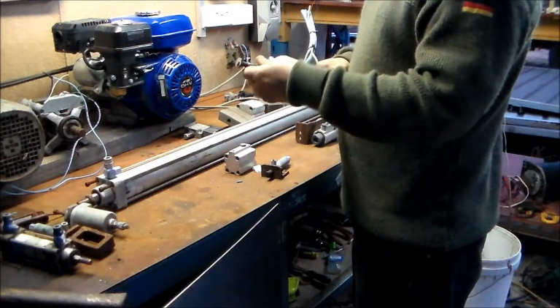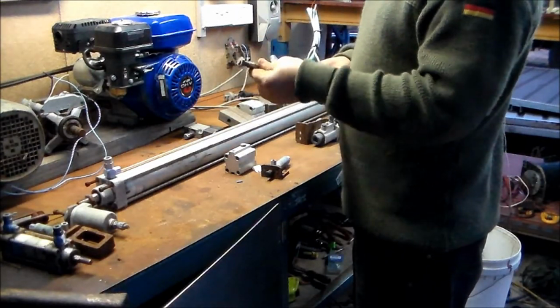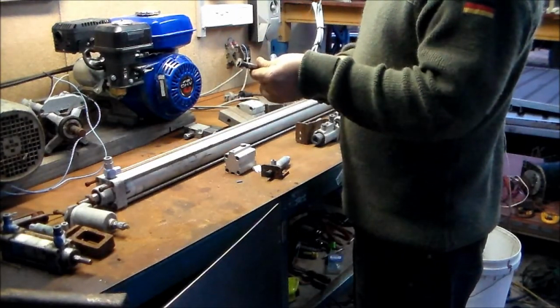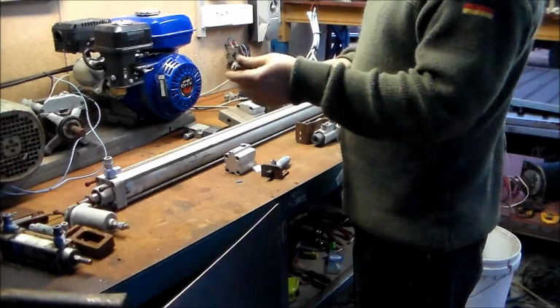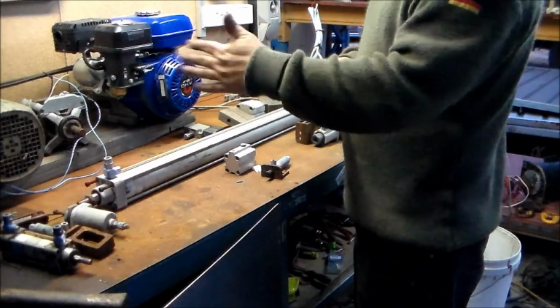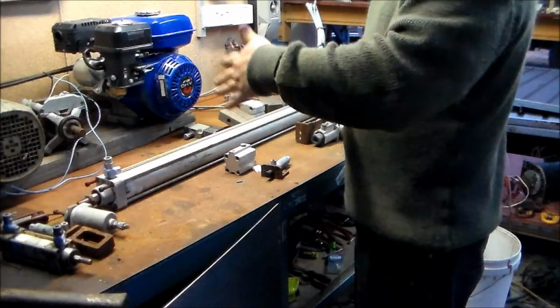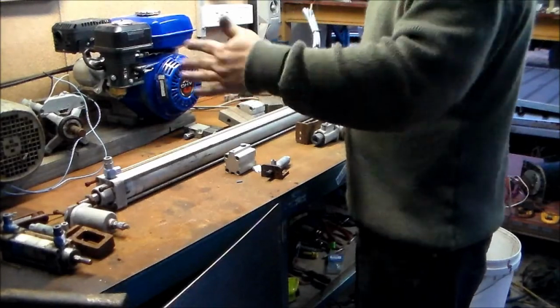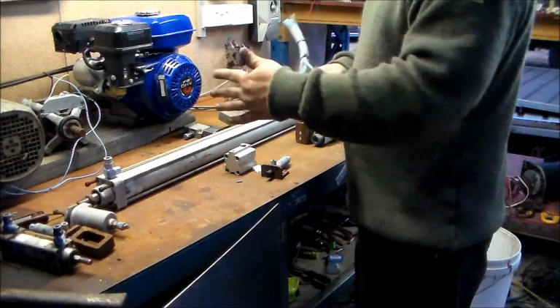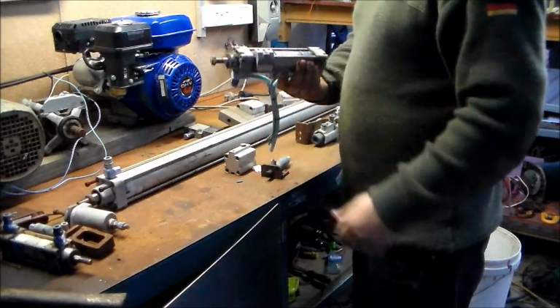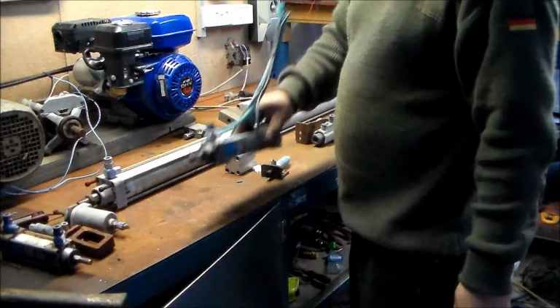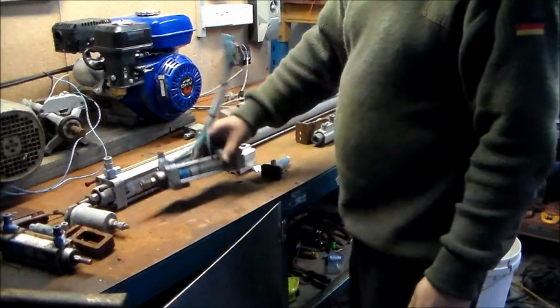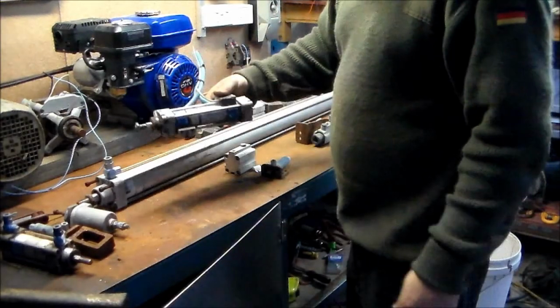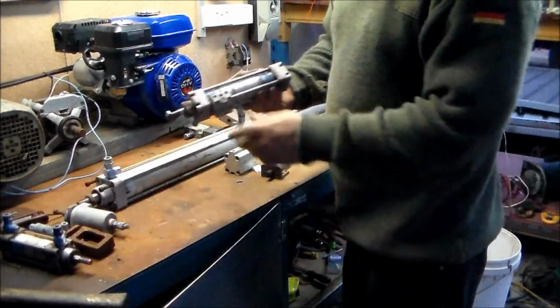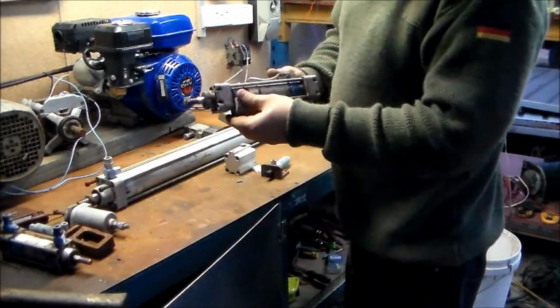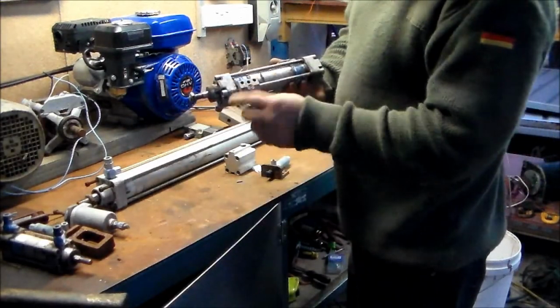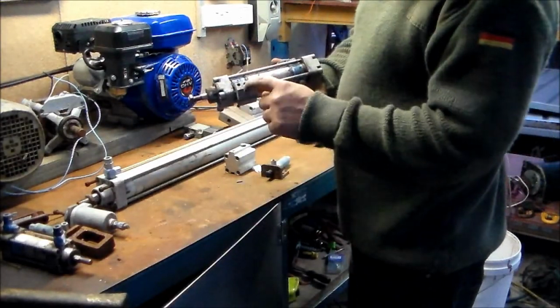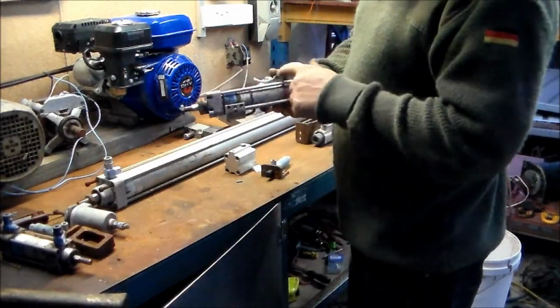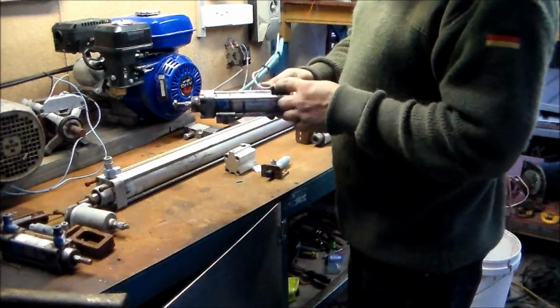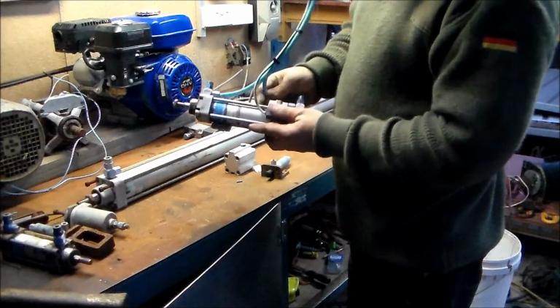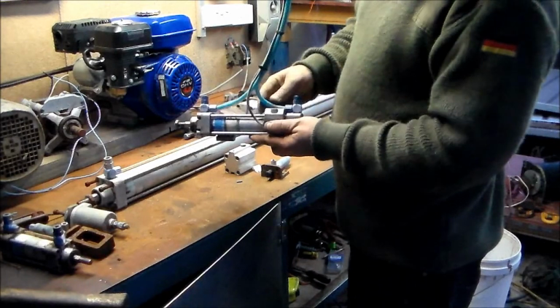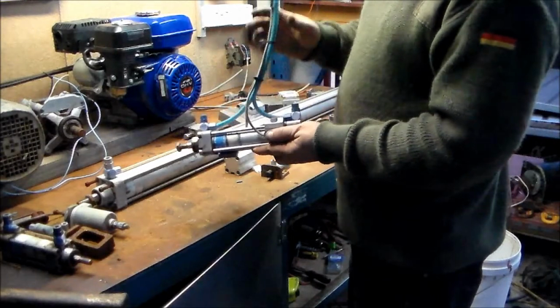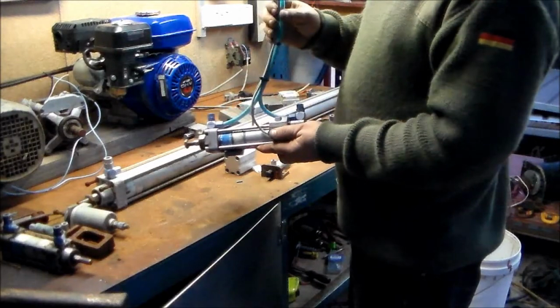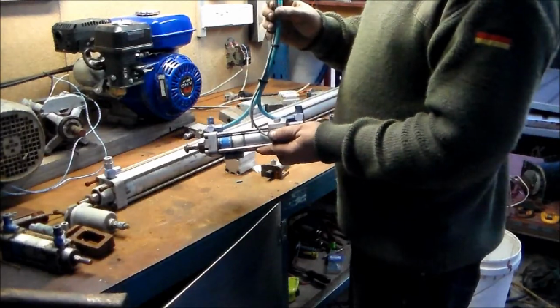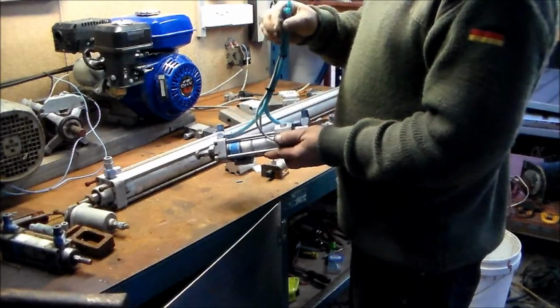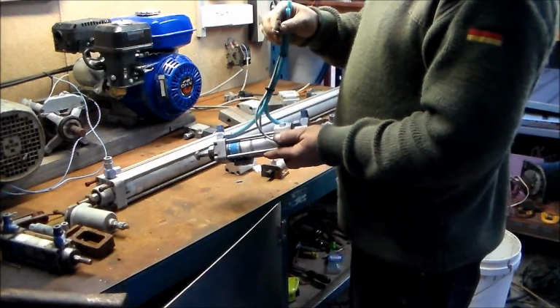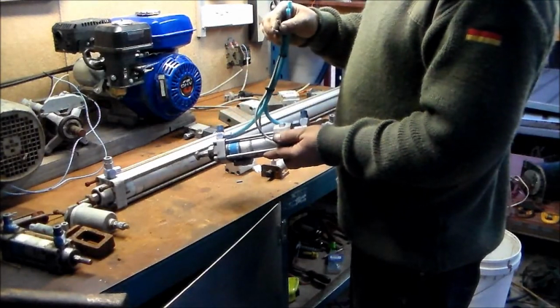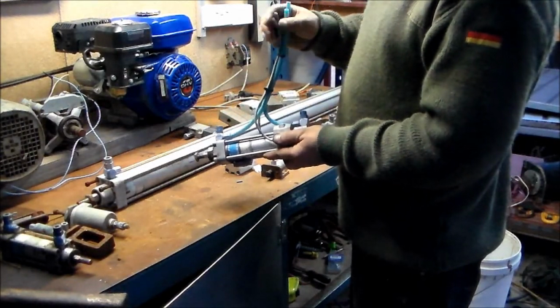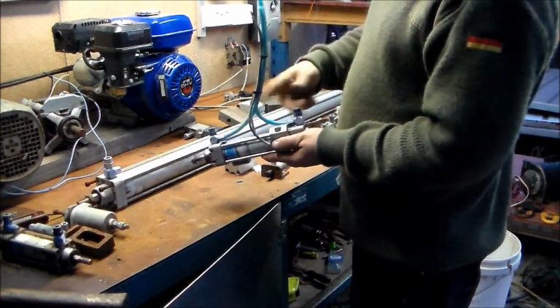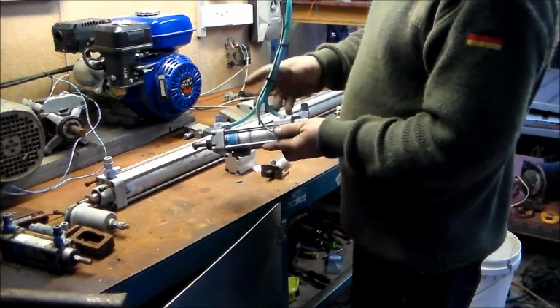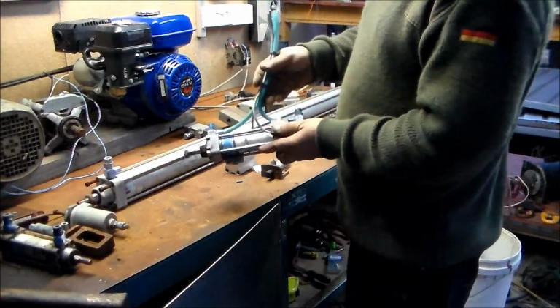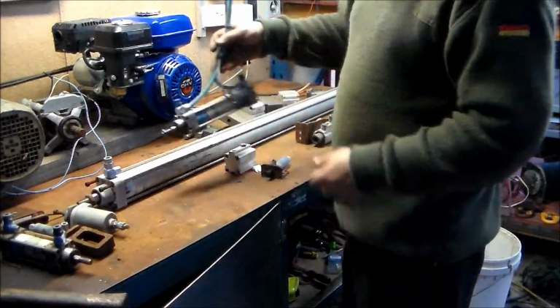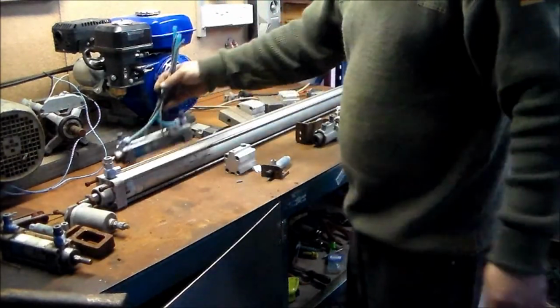The shaft might actually be bent a bit — yeah, that shaft's bent a bit. That one's a scrub, dead. These are good — these are sensors, so the machine can tell when the cylinder is at the opposite end of the stroke.